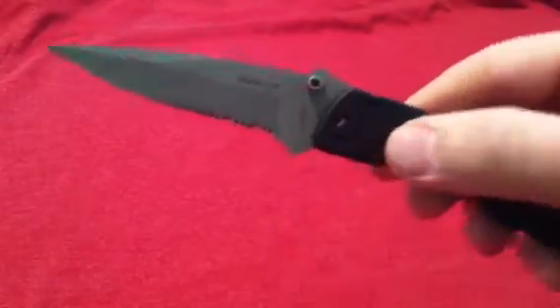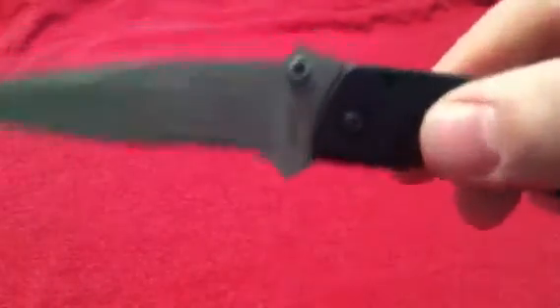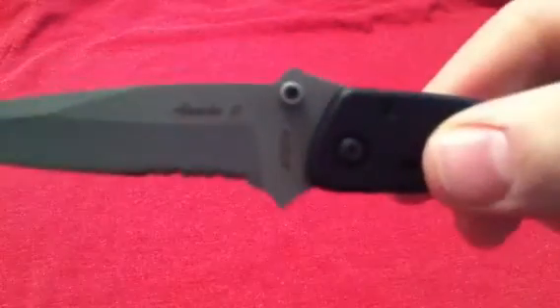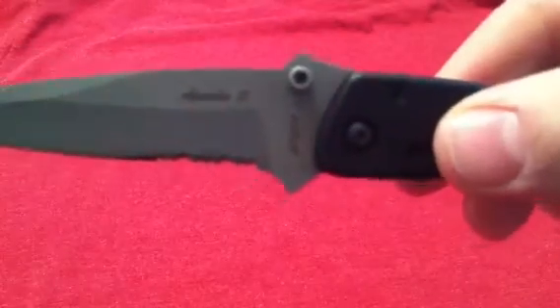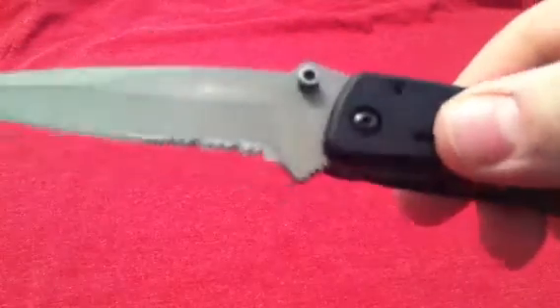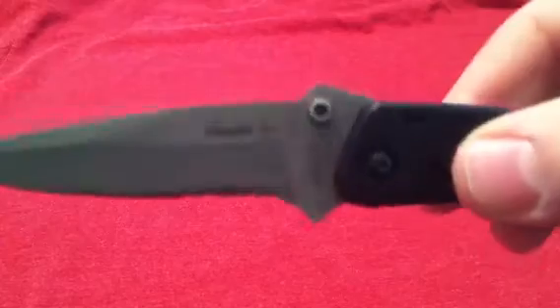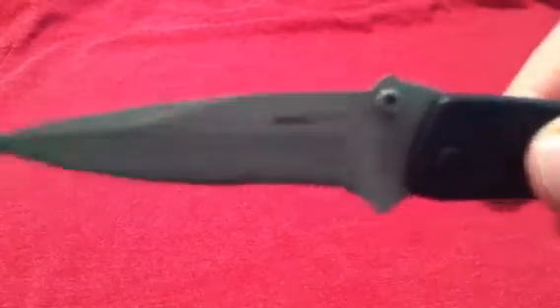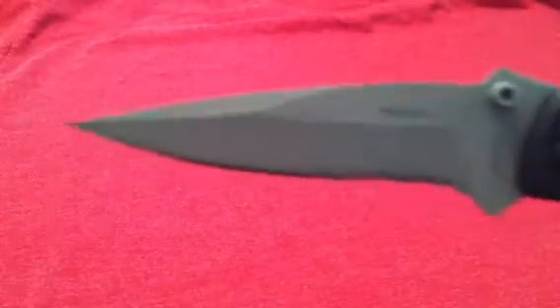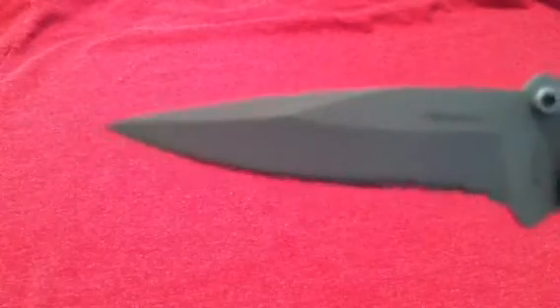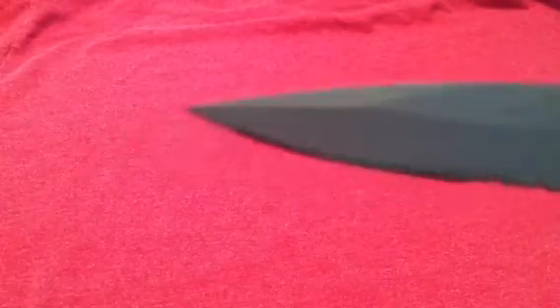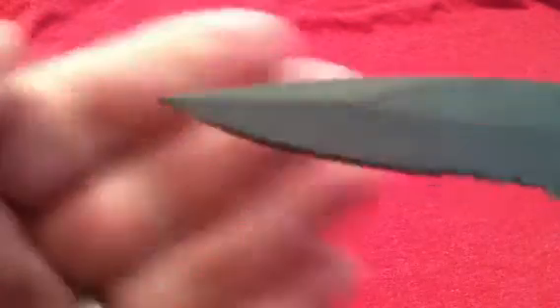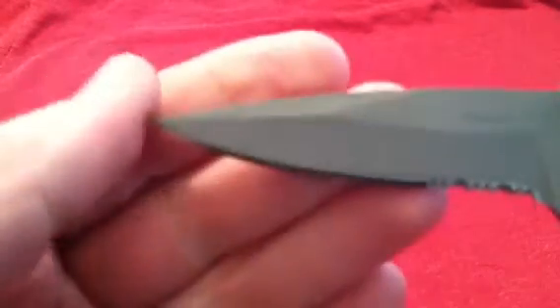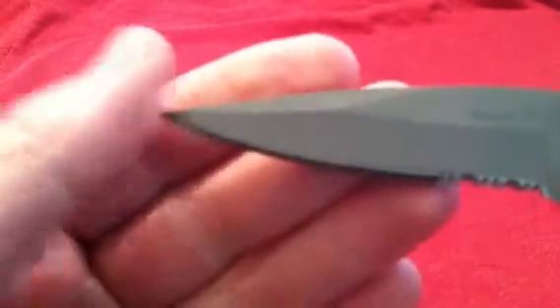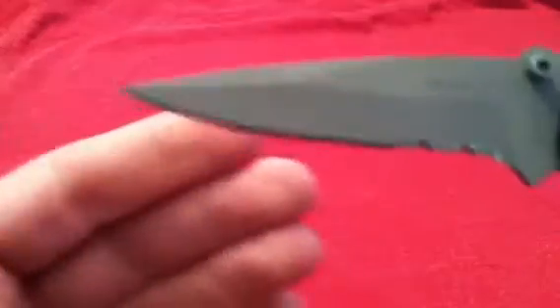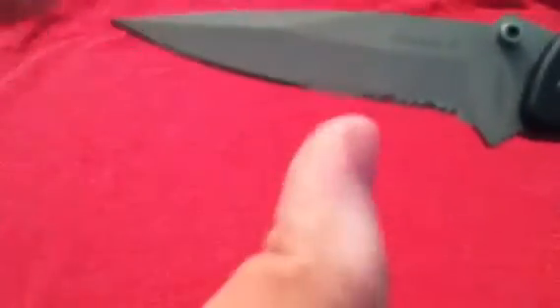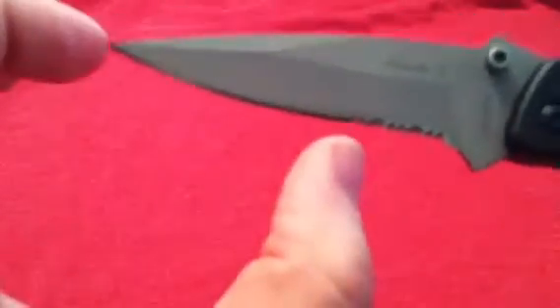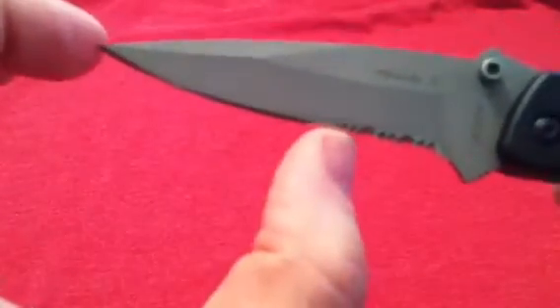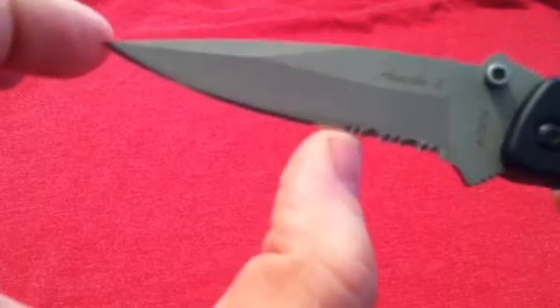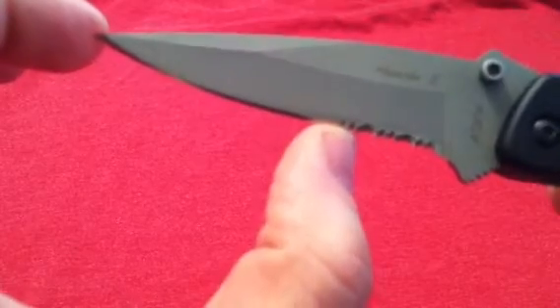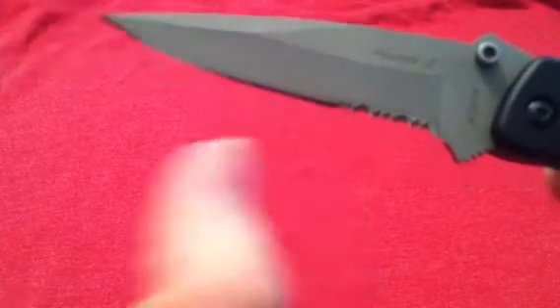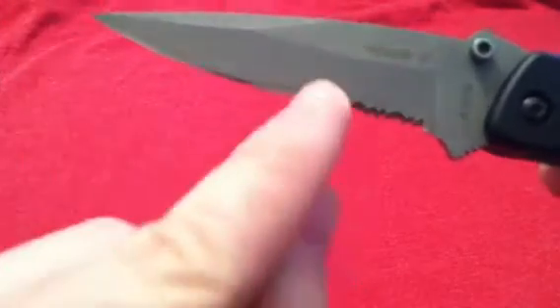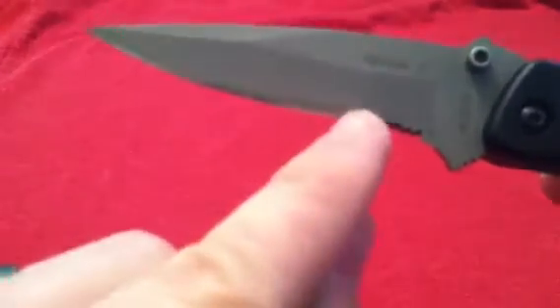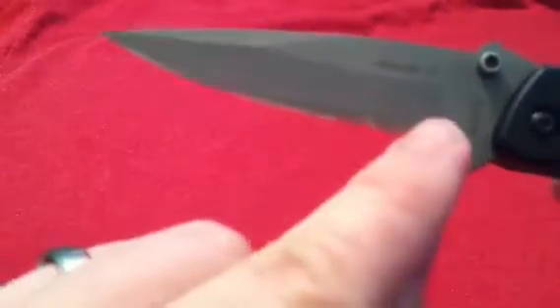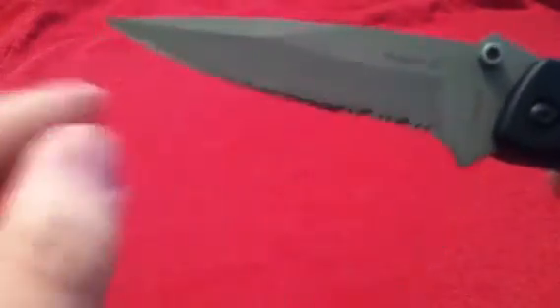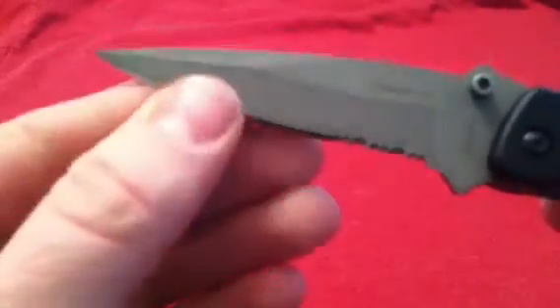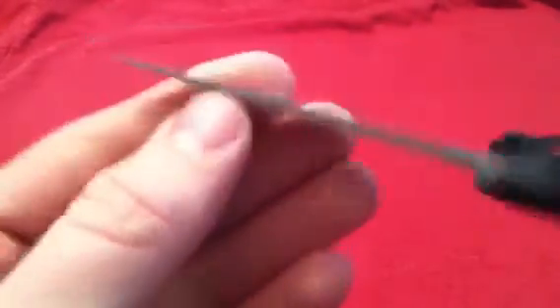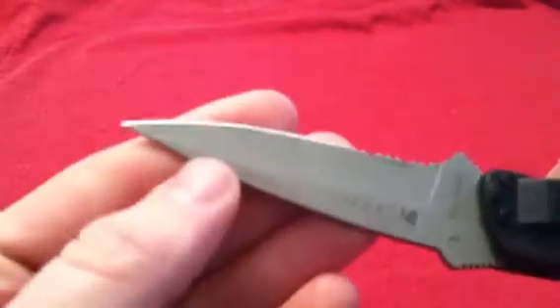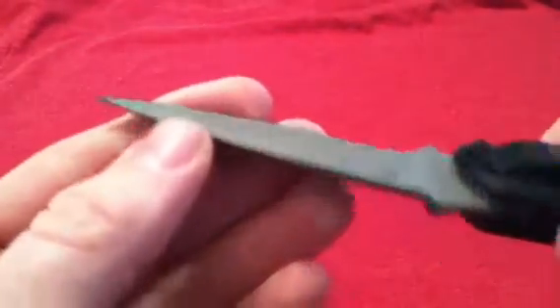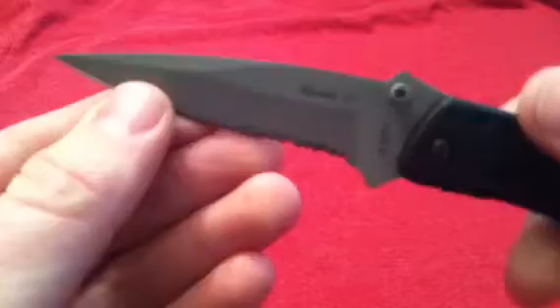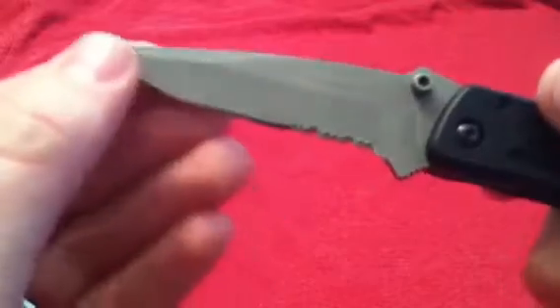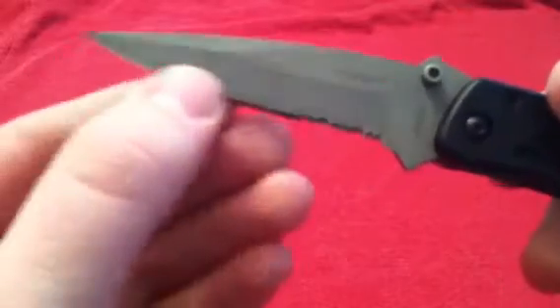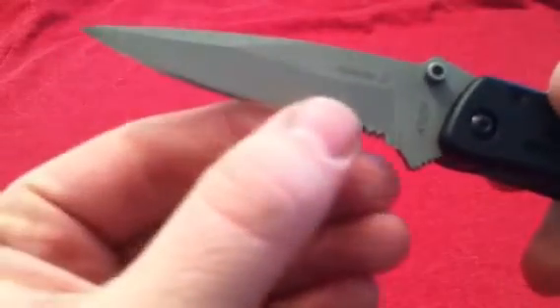Great jimping on both top and bottom of that blade. Wicked sharp tip. Three-quarters of the blade is plain edge, one-quarter is serrated. You can also get this in a plain edge.